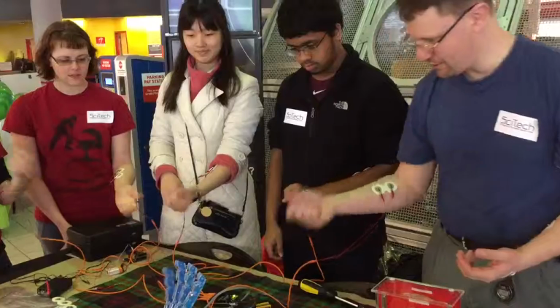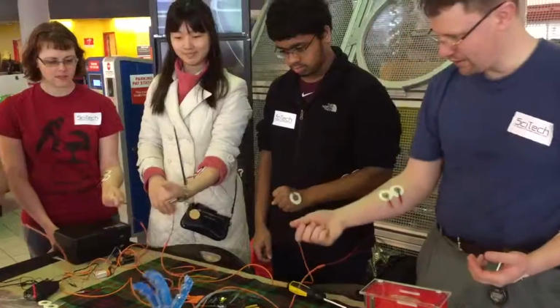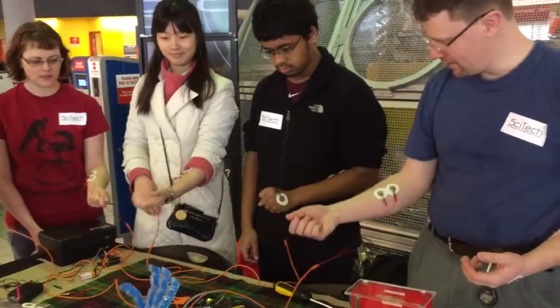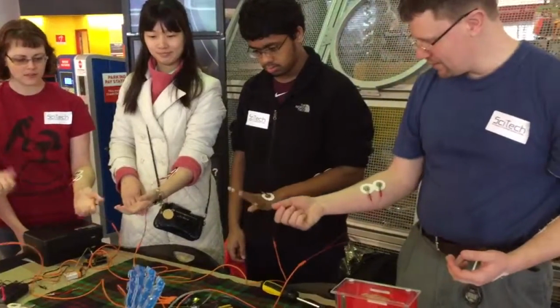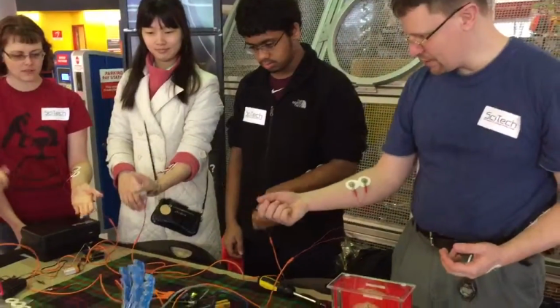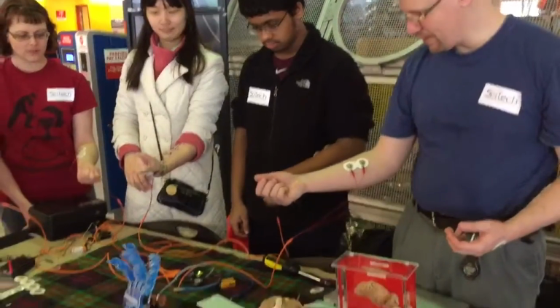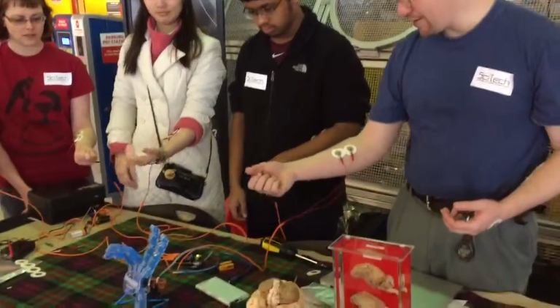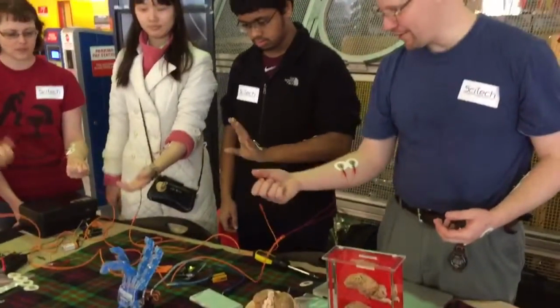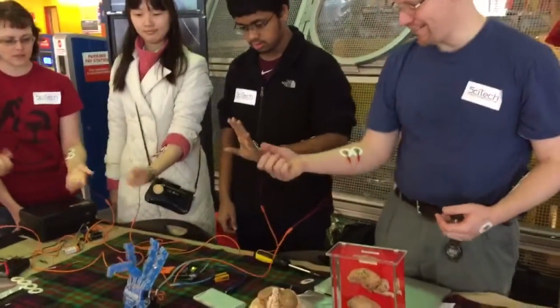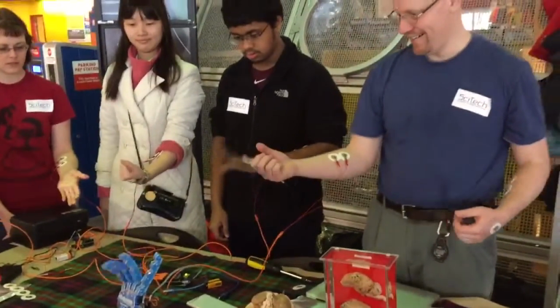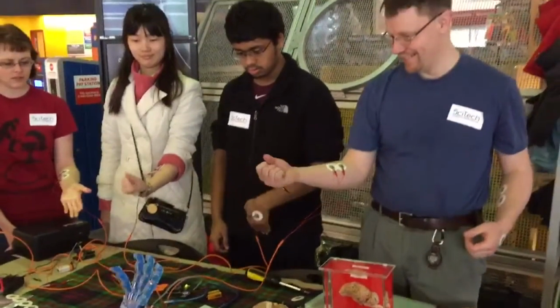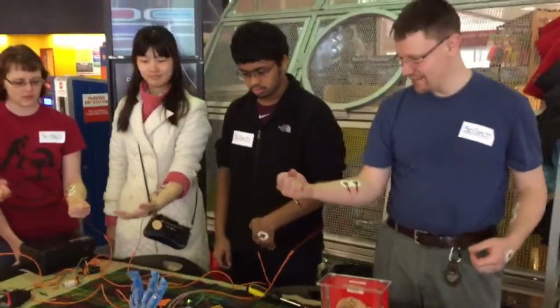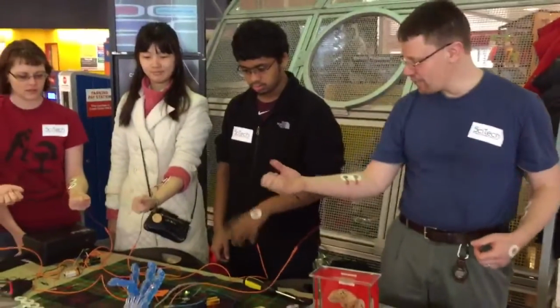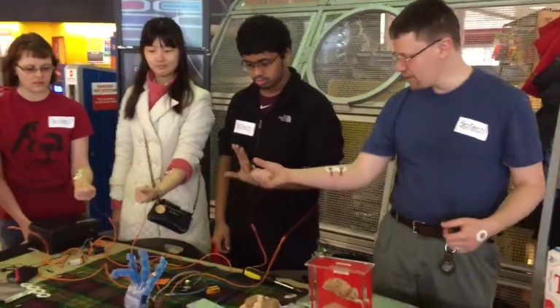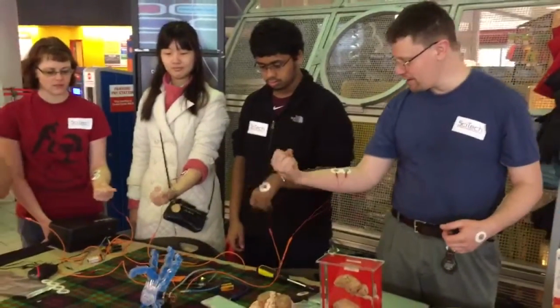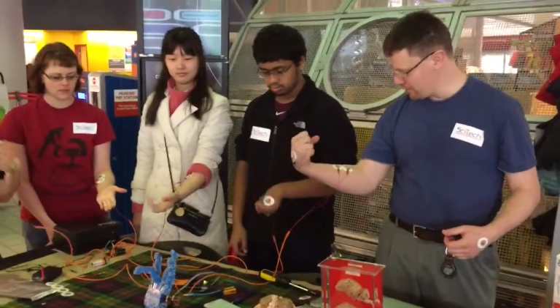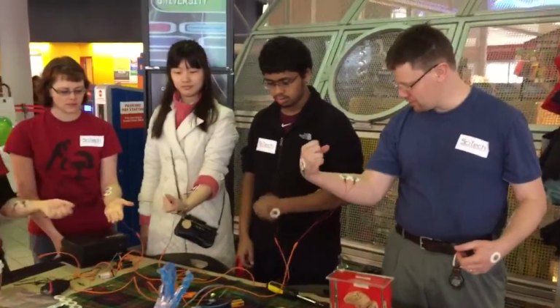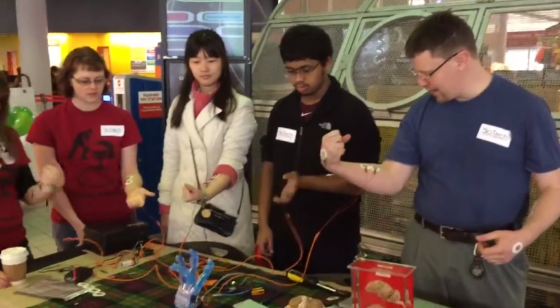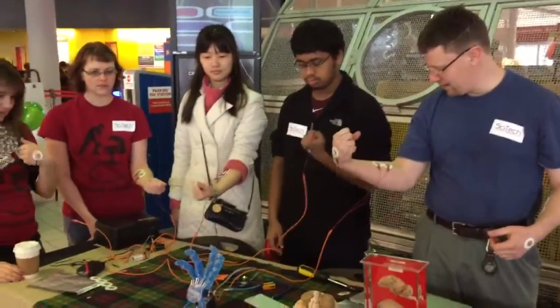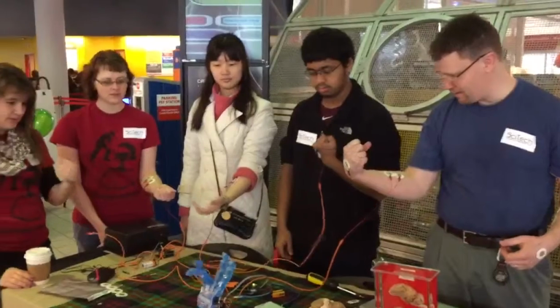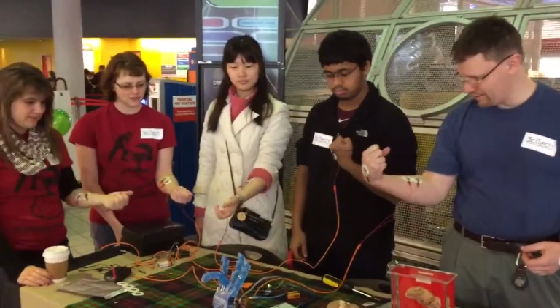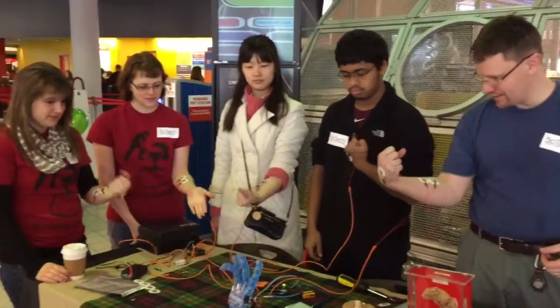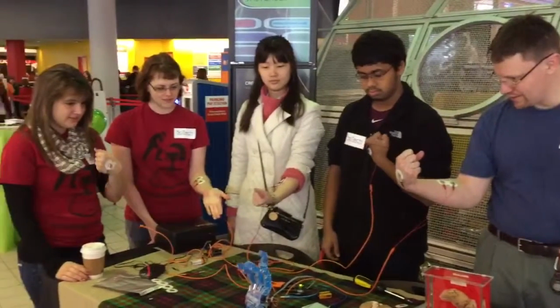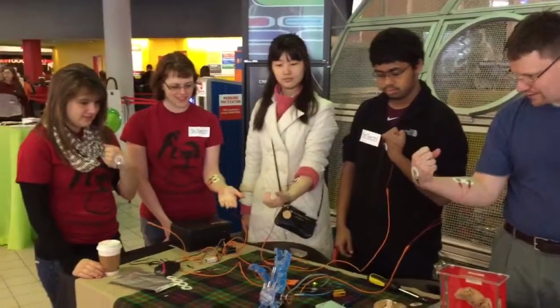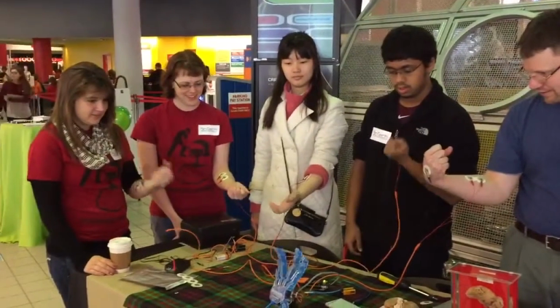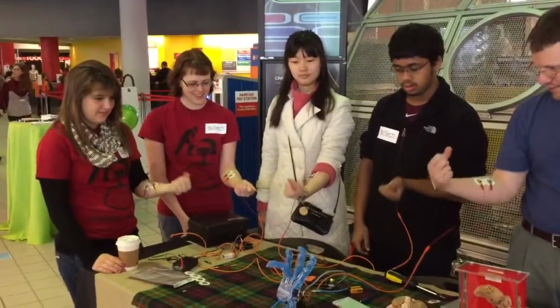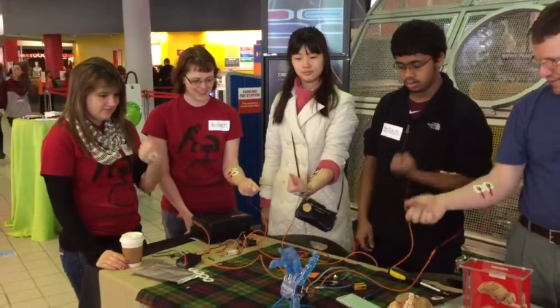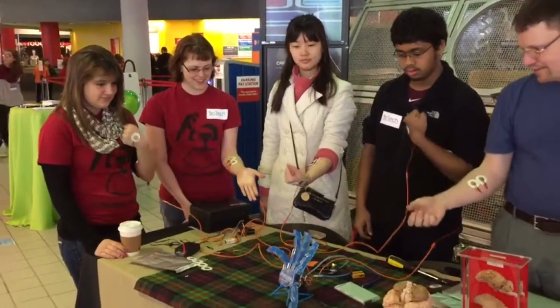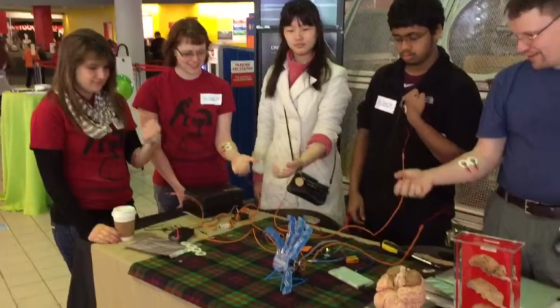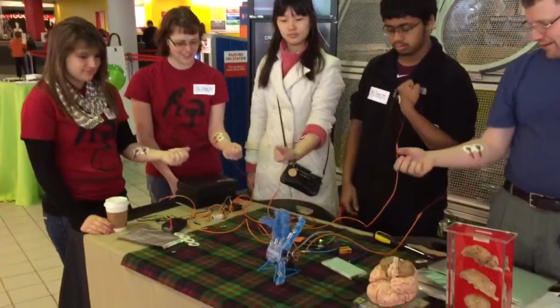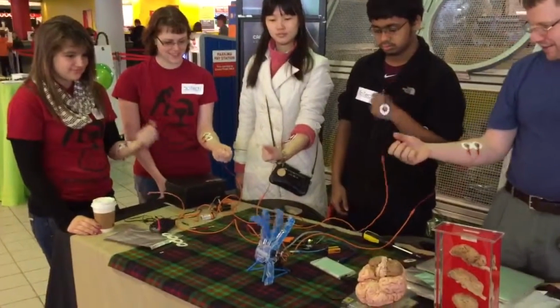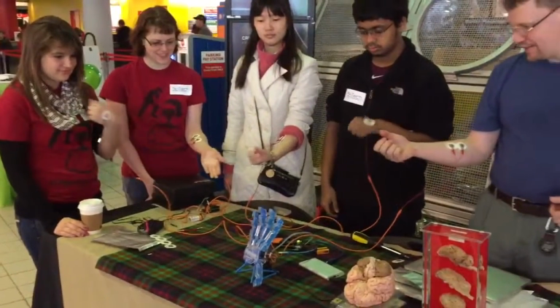It's working. Alright, yeah, there you go. You kind of got to tighten it up a little bit. Alright, so let's see.